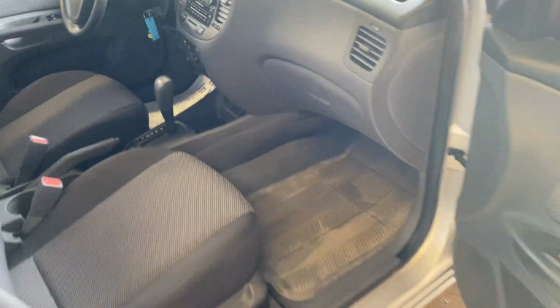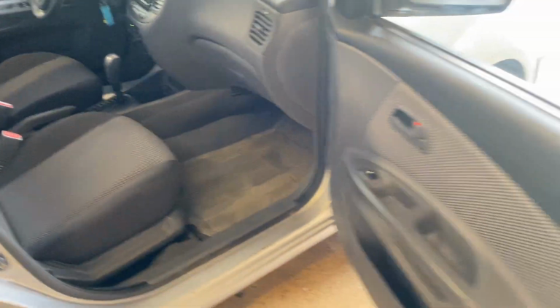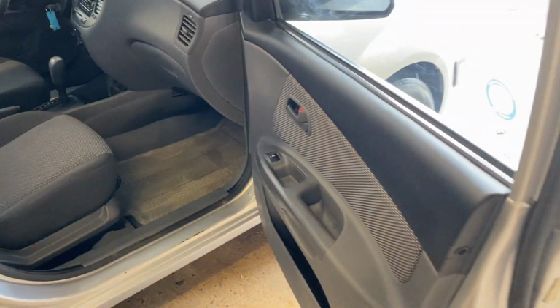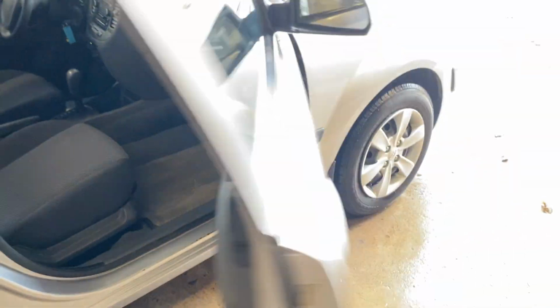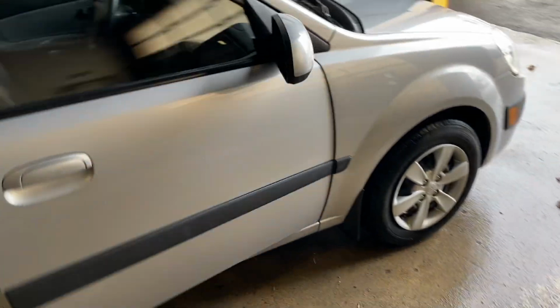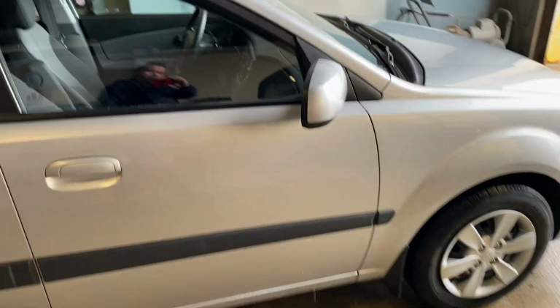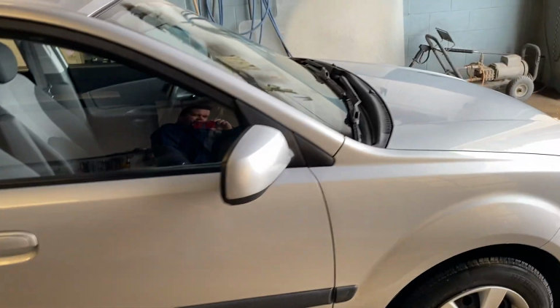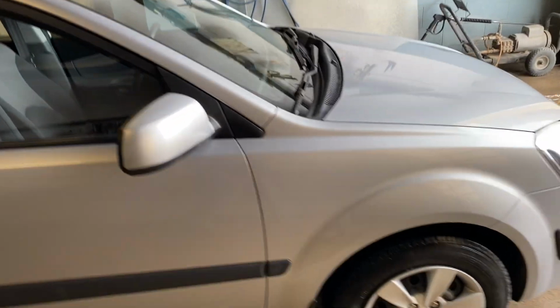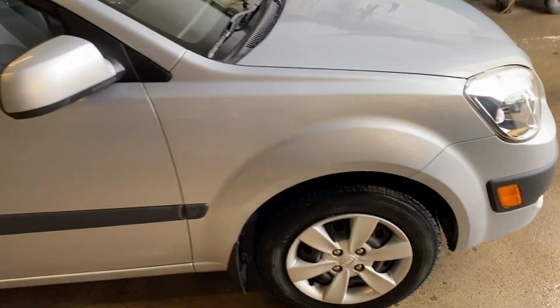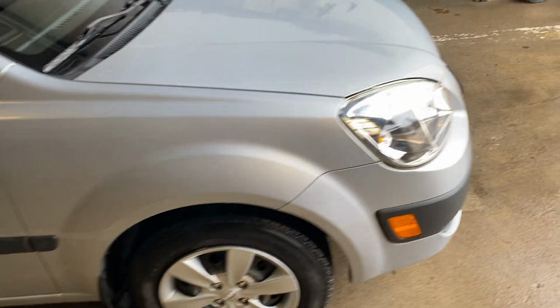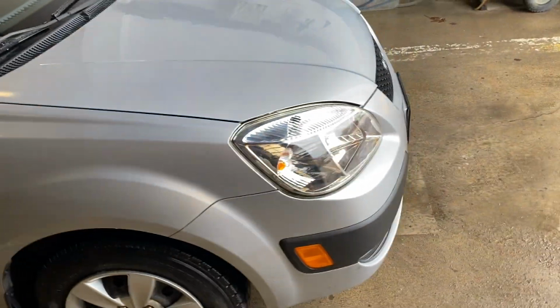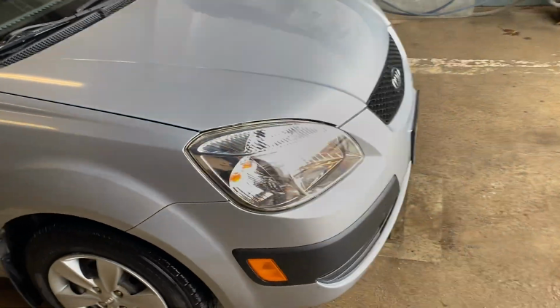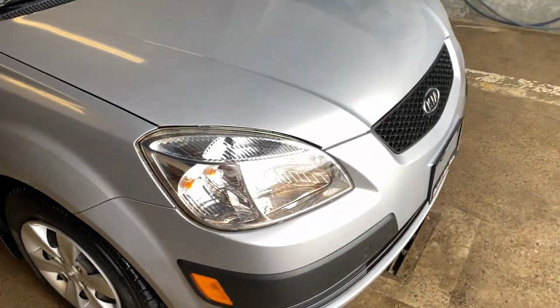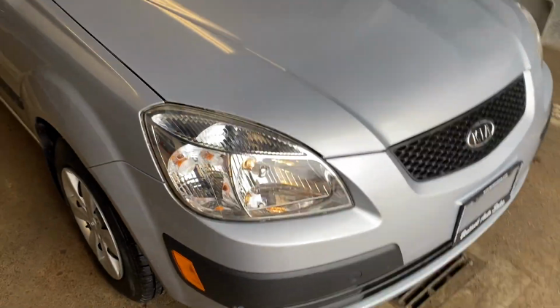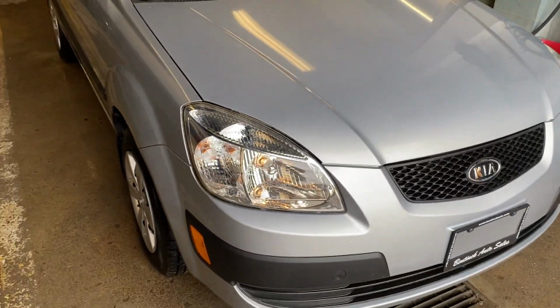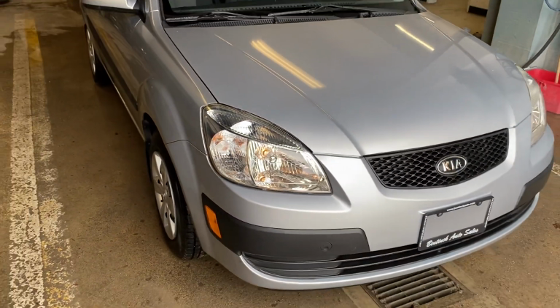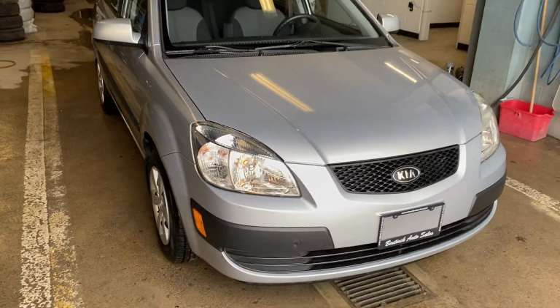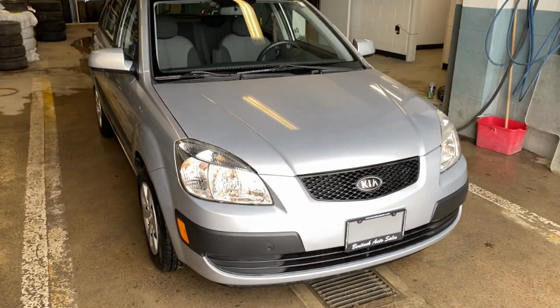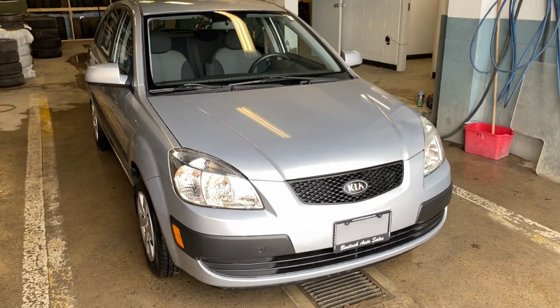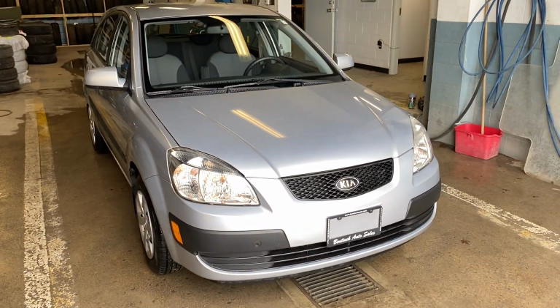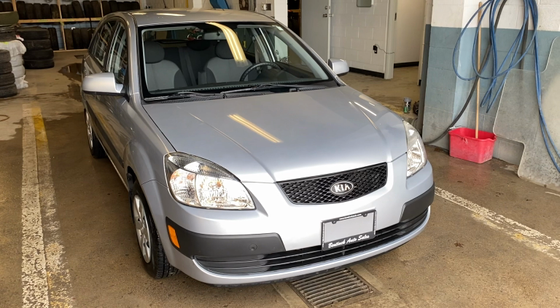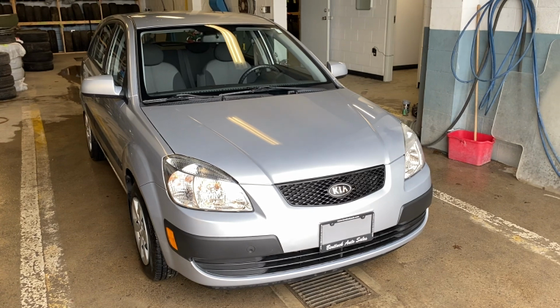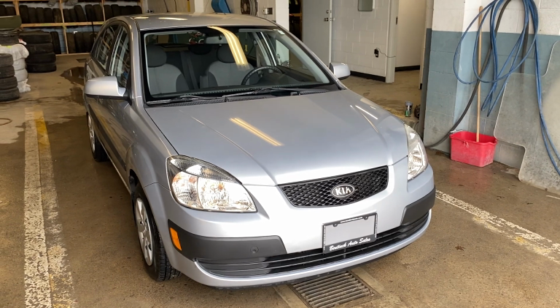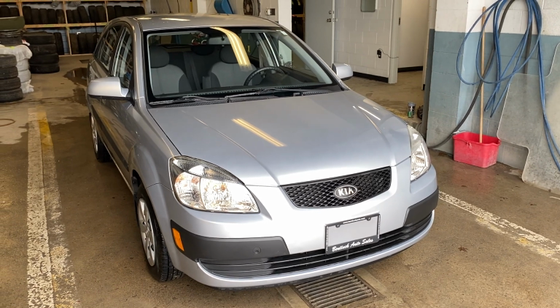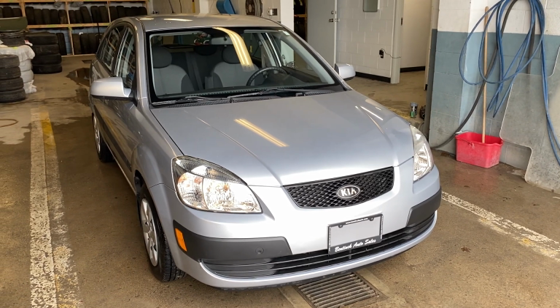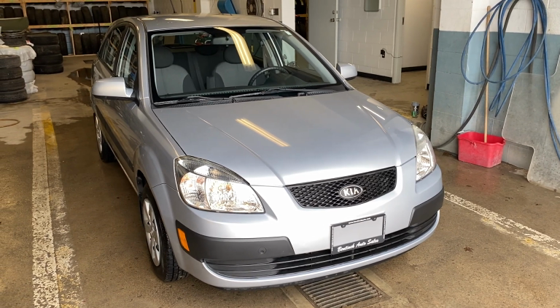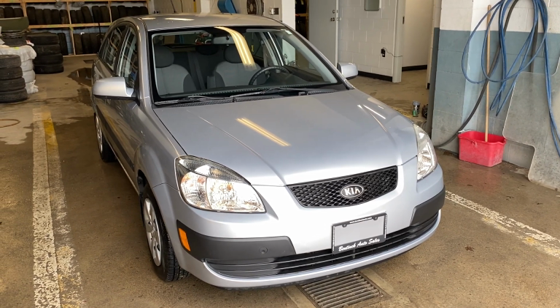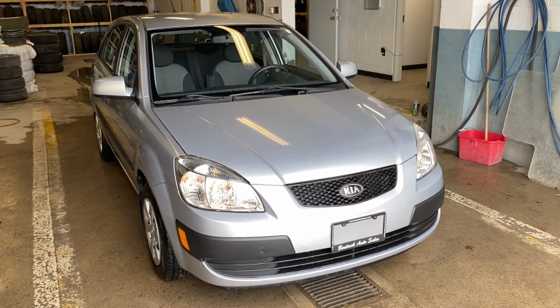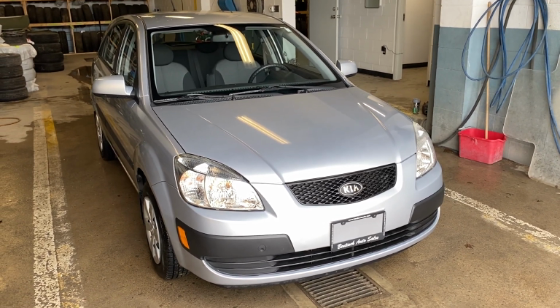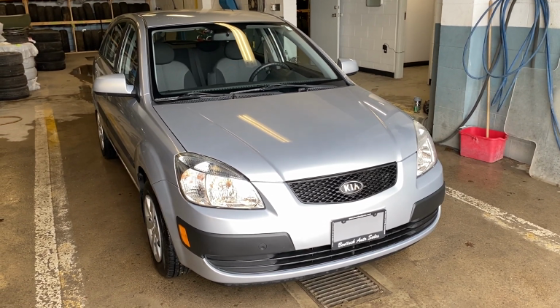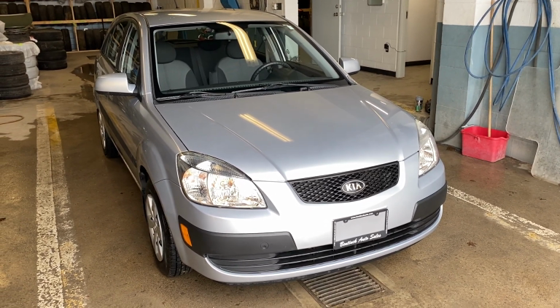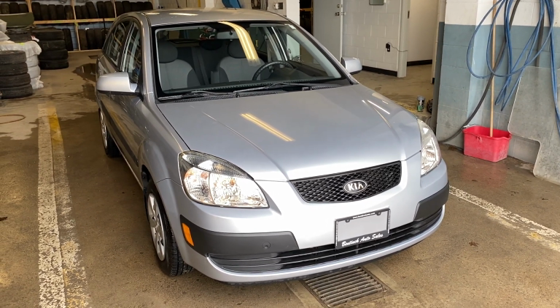So if you're looking for a really nice low-kilometer vehicle, this might be for you. You can always give us a call at 519-507-1471. This is Noir for Panic Auto Sales. Have yourselves a great day.